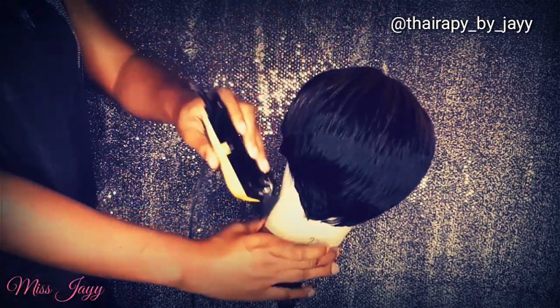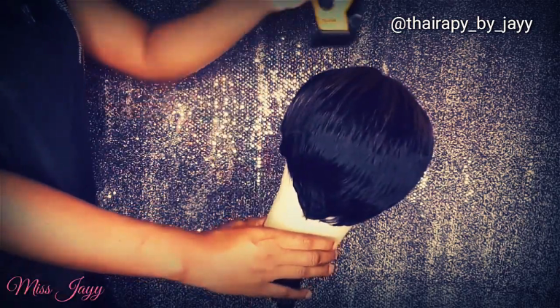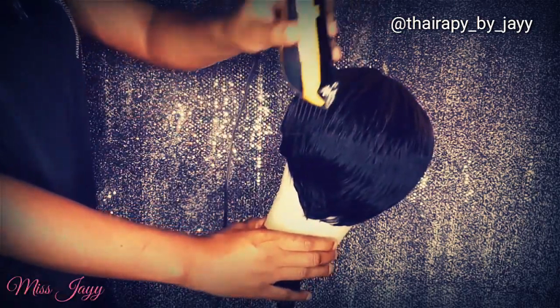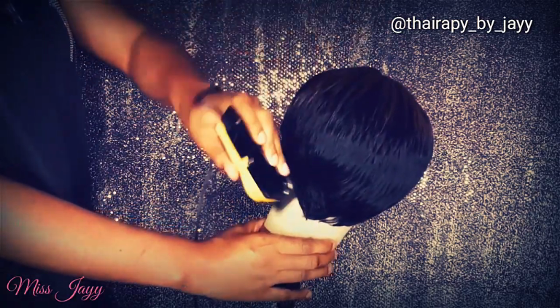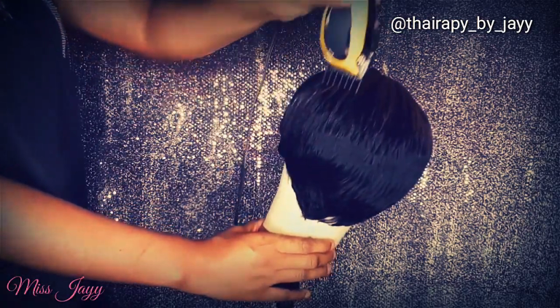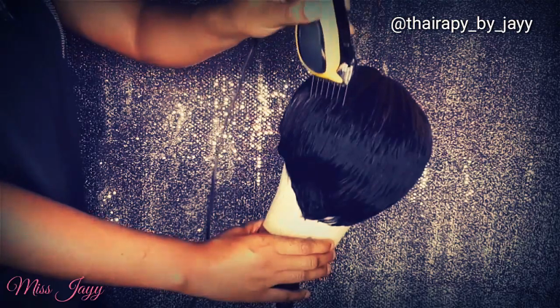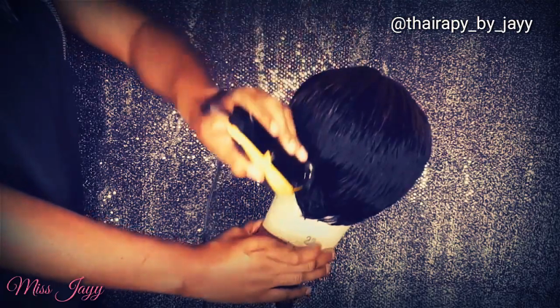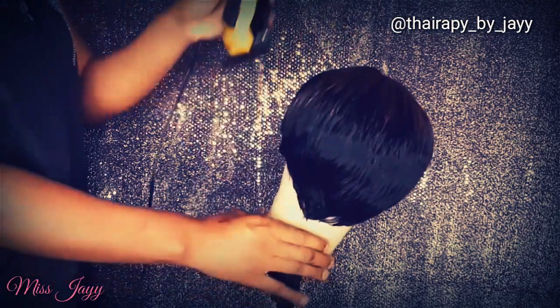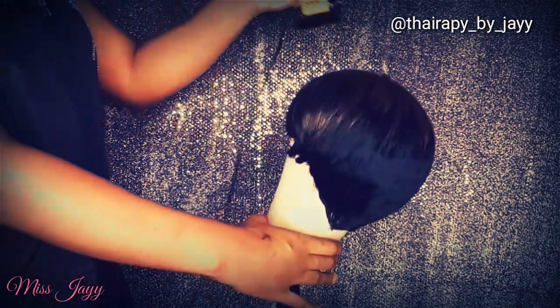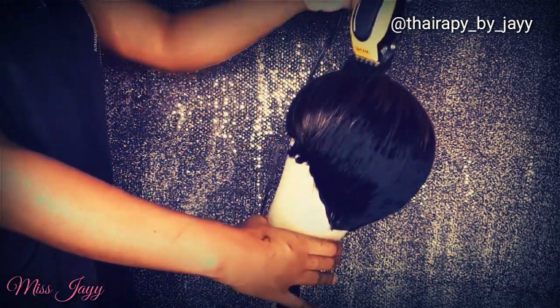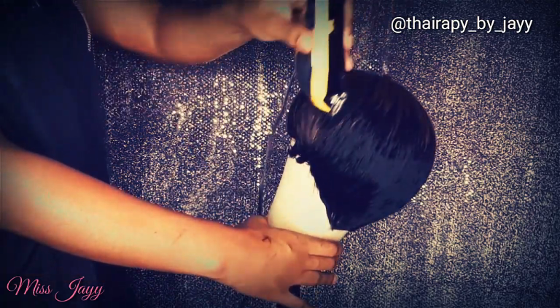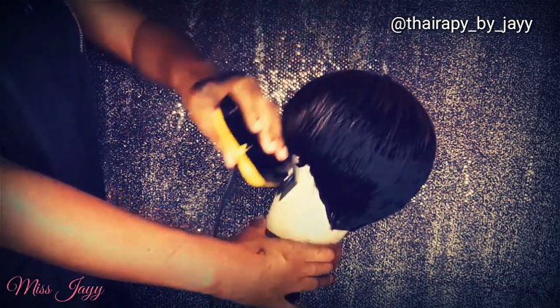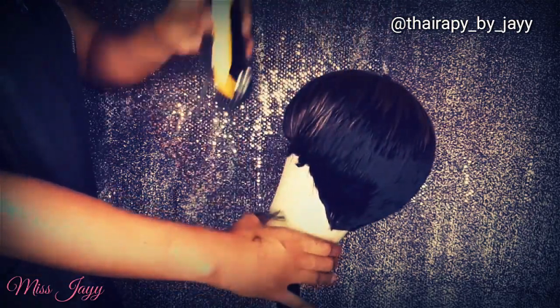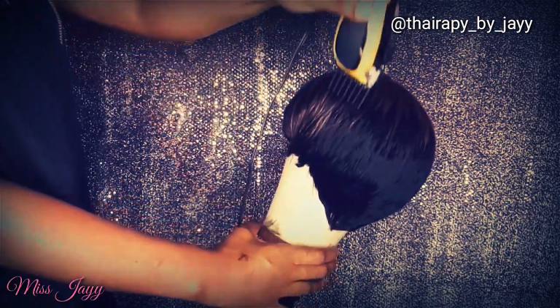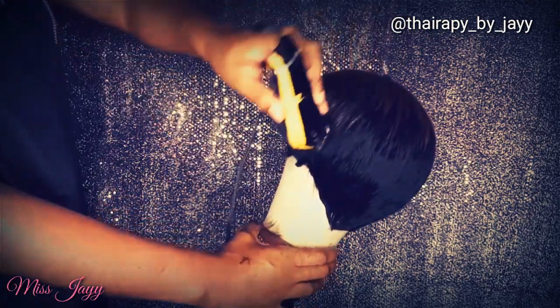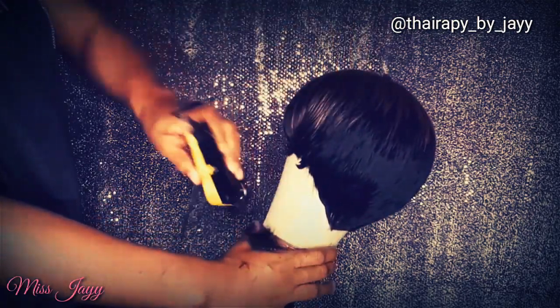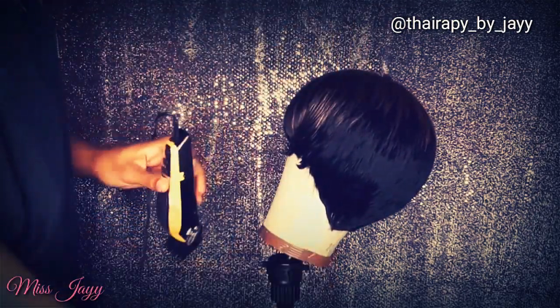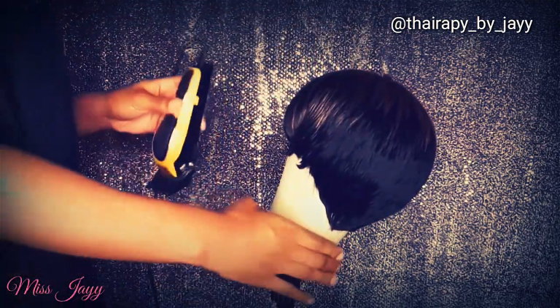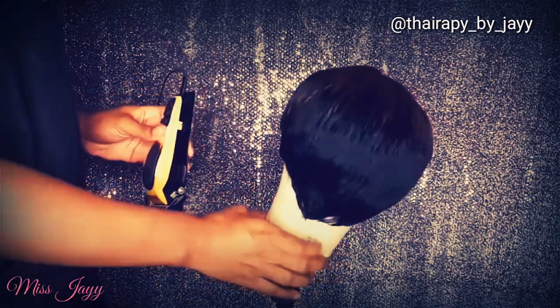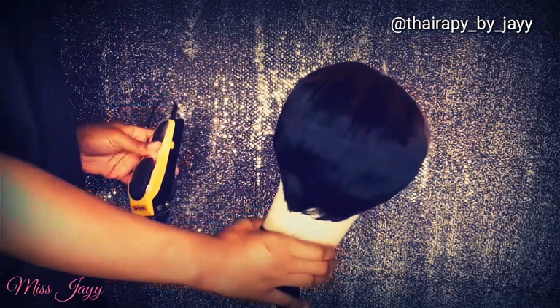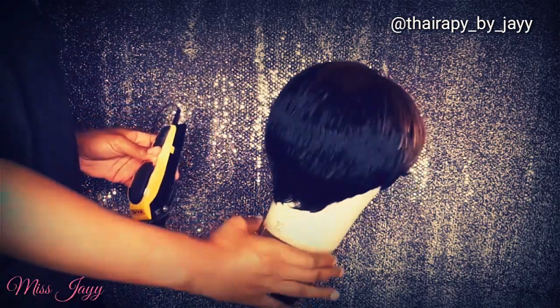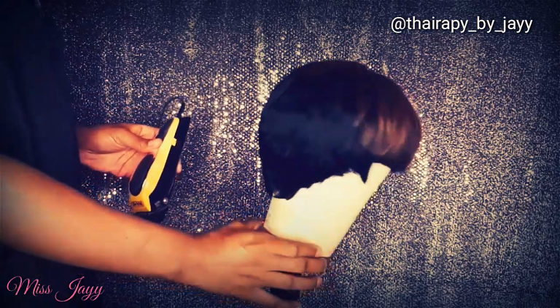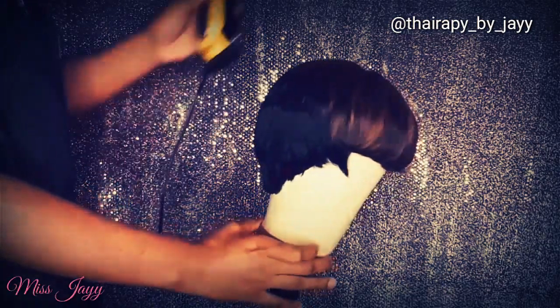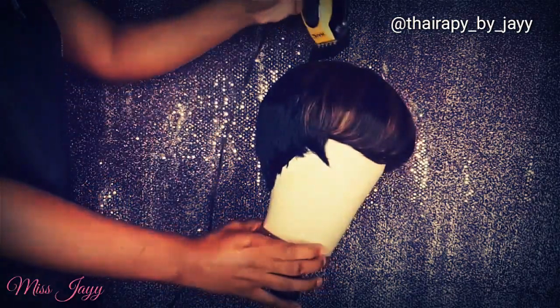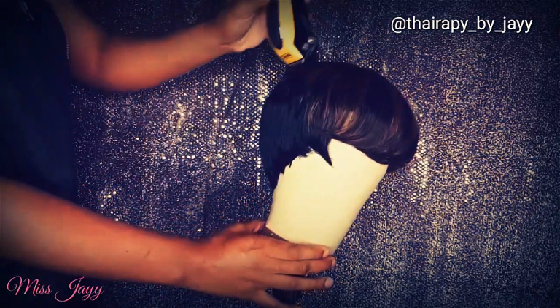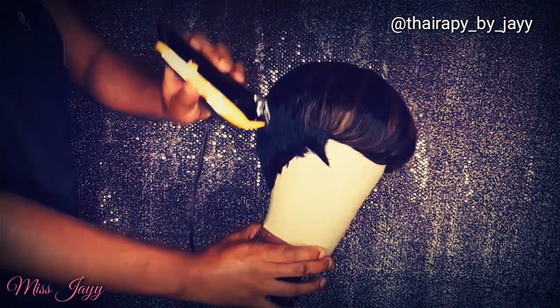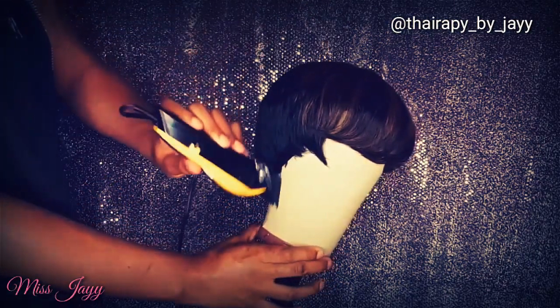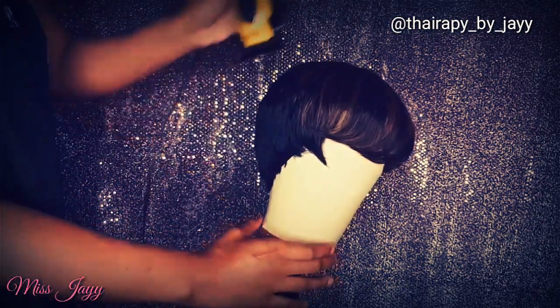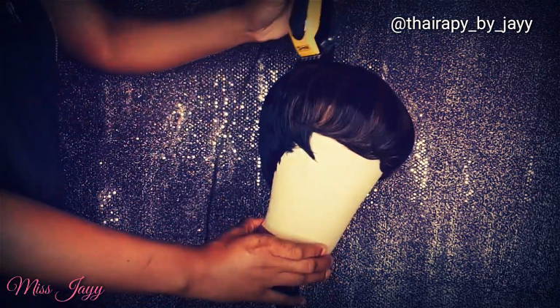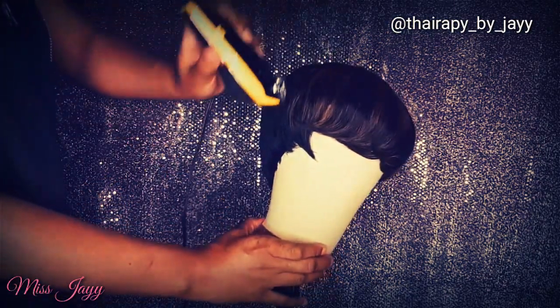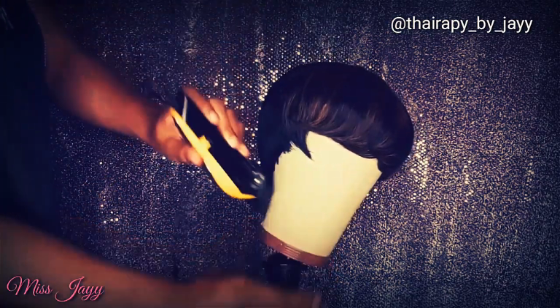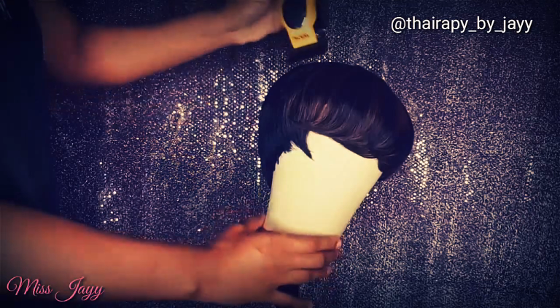I like to use my wig block for this particular part because it's easier to go ahead and cut the parts that I cannot see. Anything in the front, I can use my razors or my shears to clean that up once I put the wig back on.